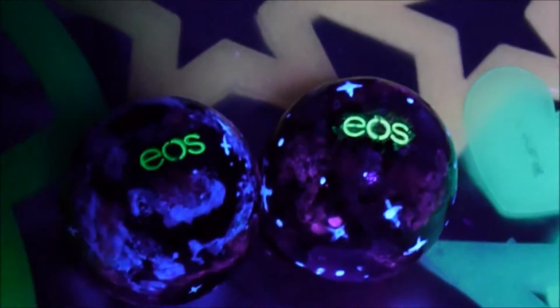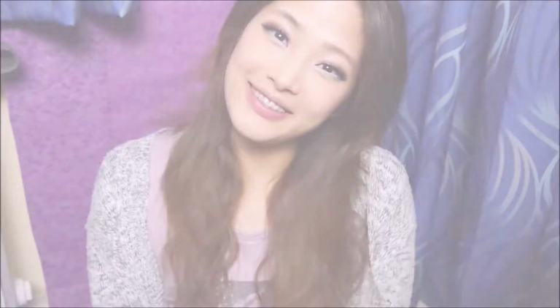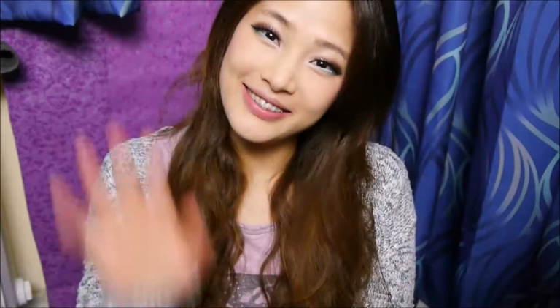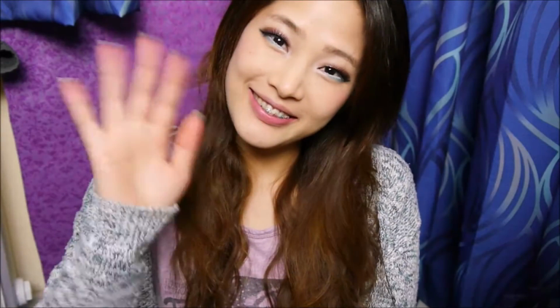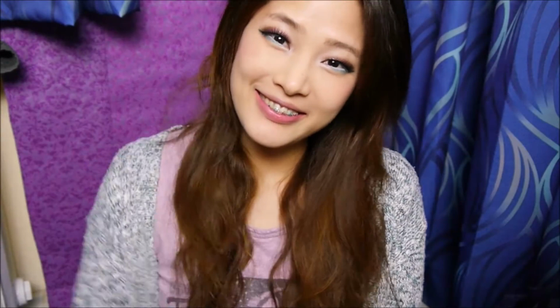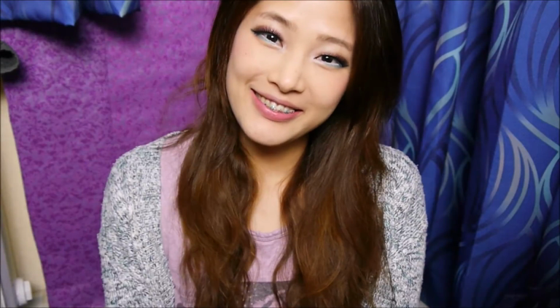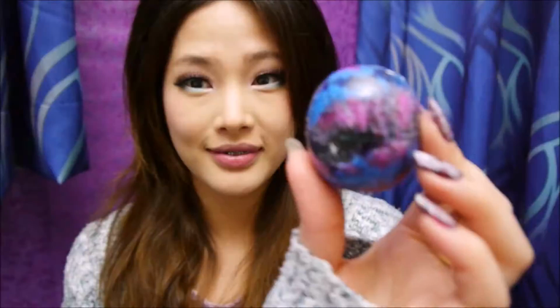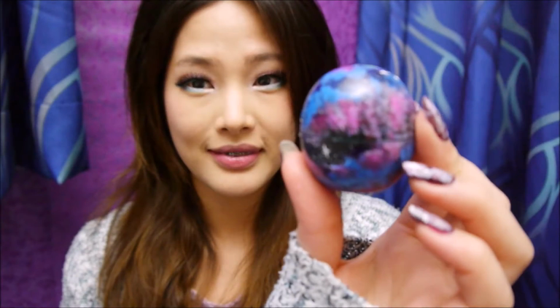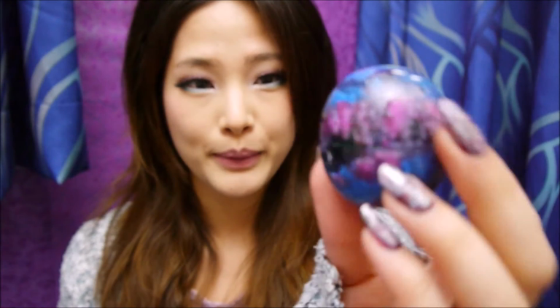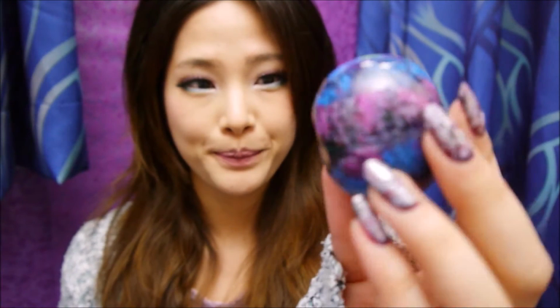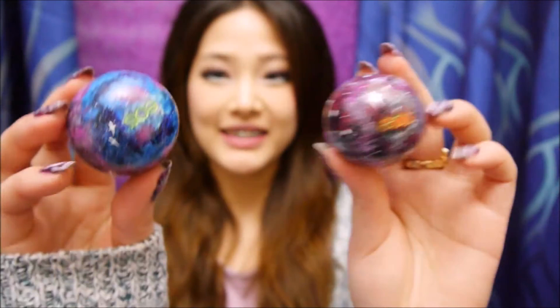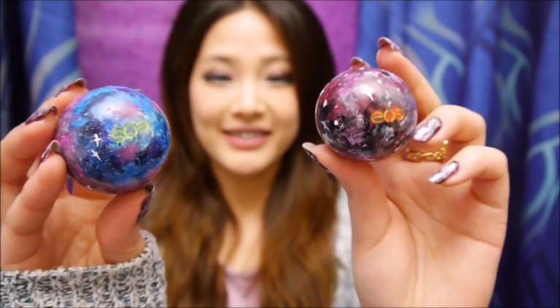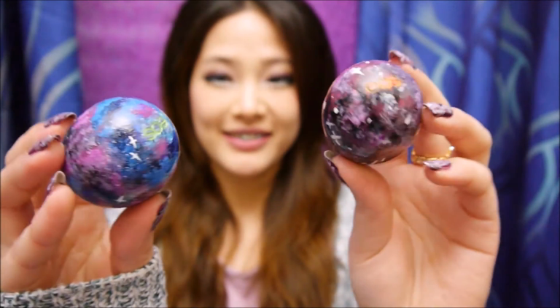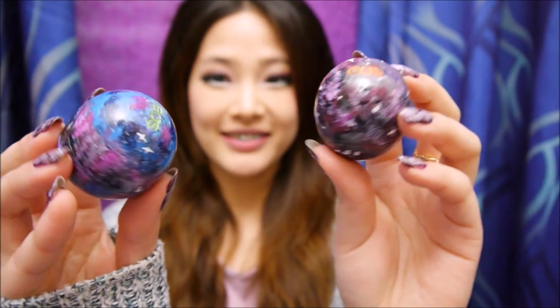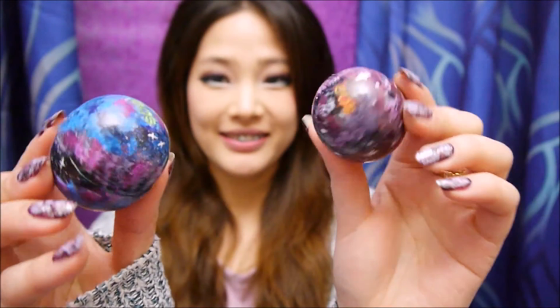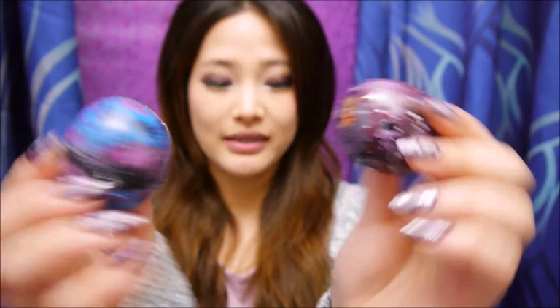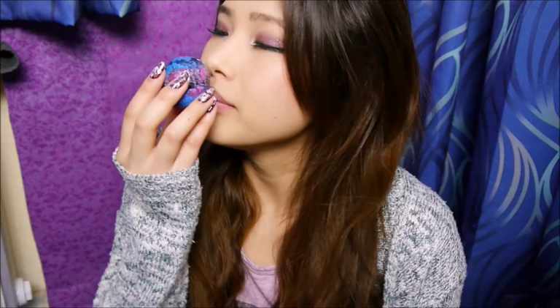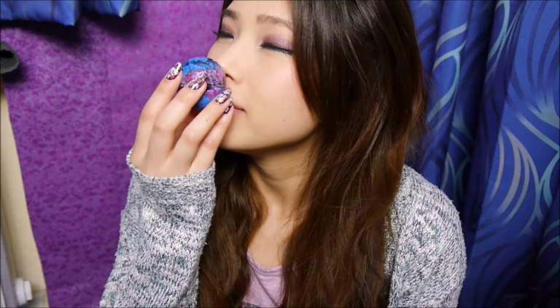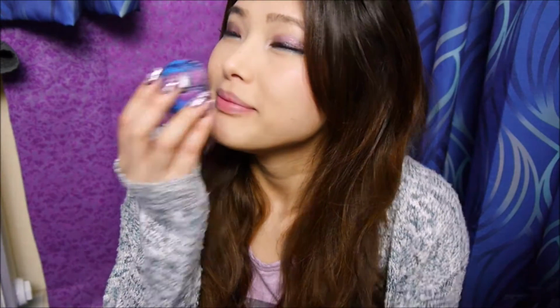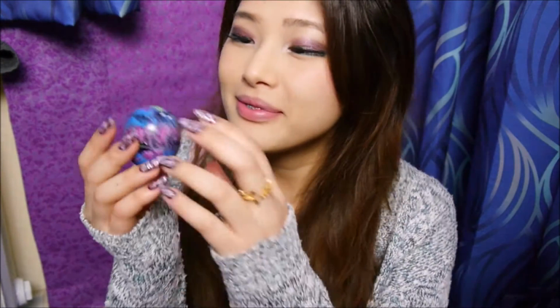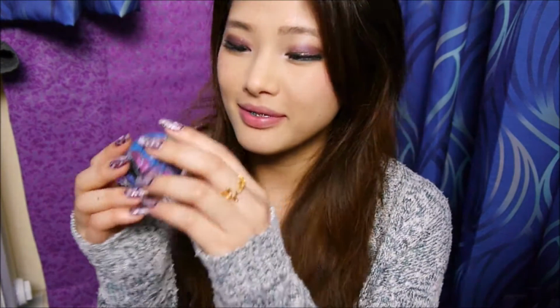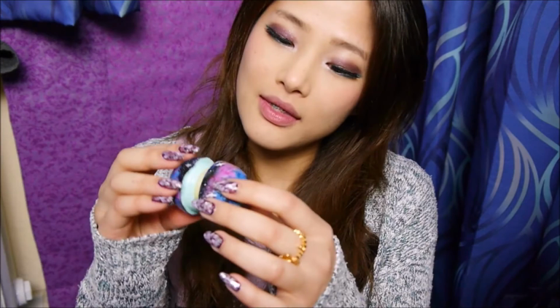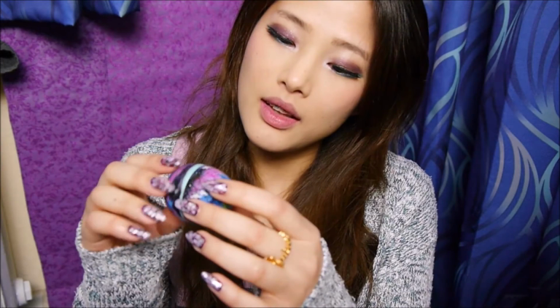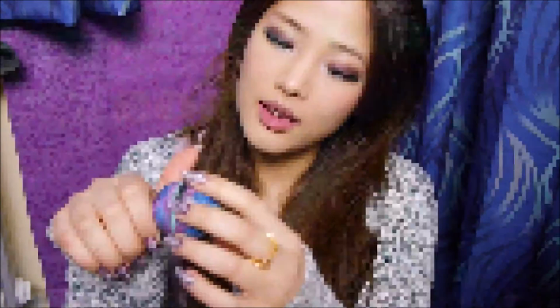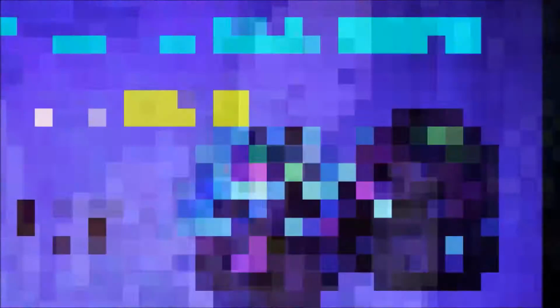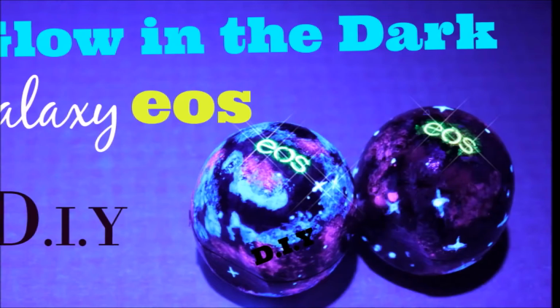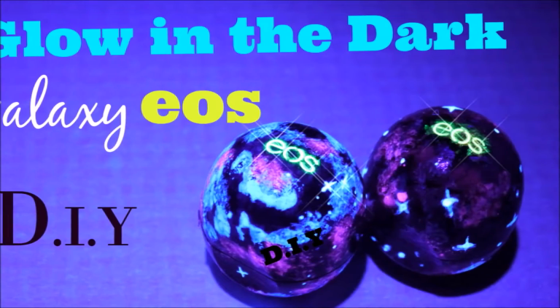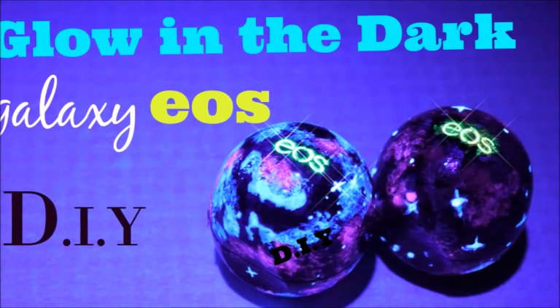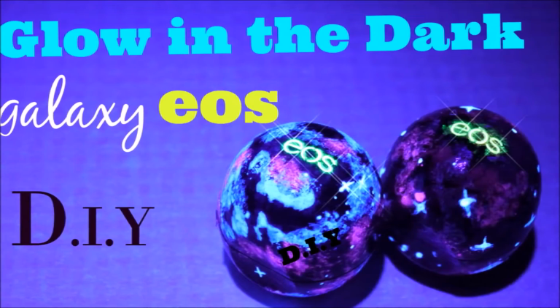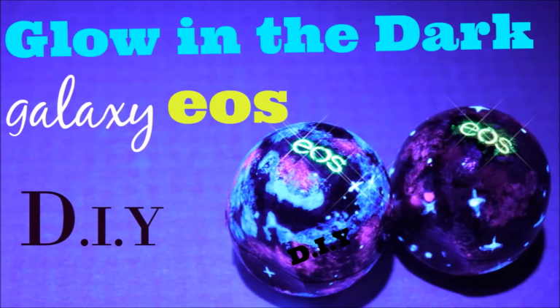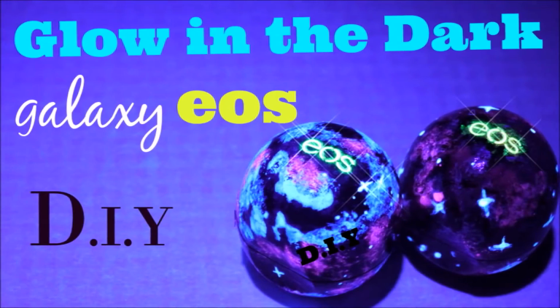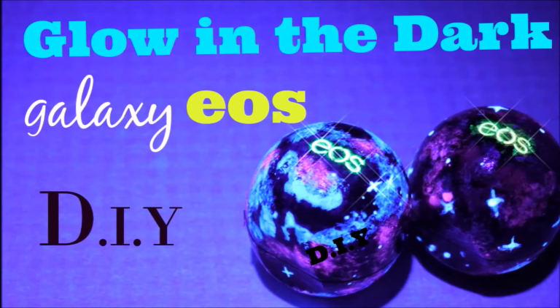Hi guys! I'm super excited to share this glow-in-the-dark galaxy design in EOS, so if you are interested then you know the drill! Let's get started!